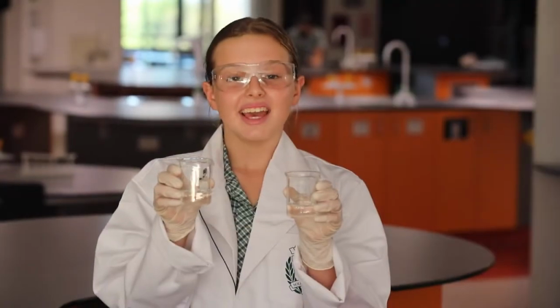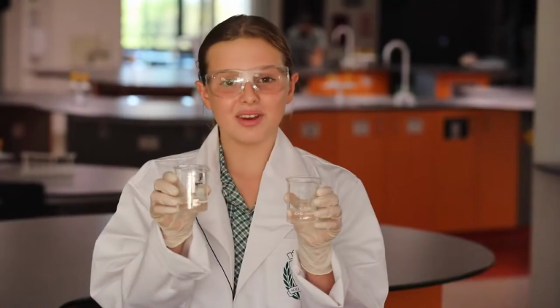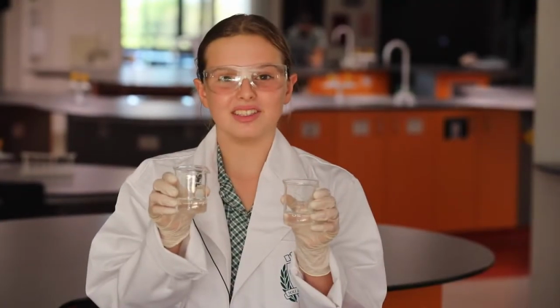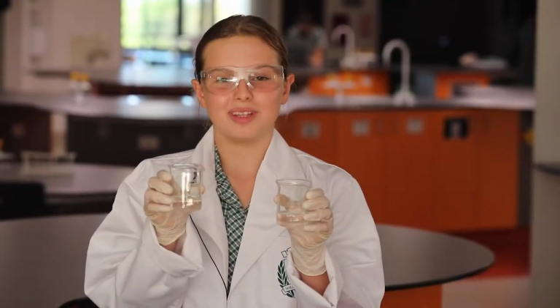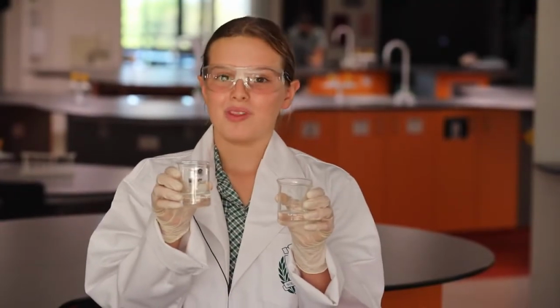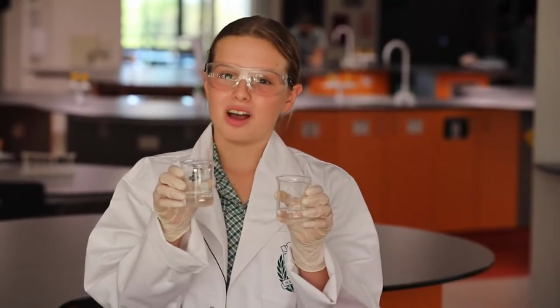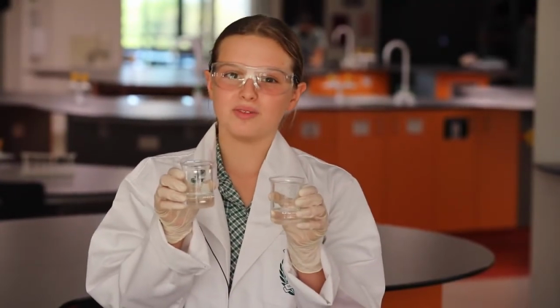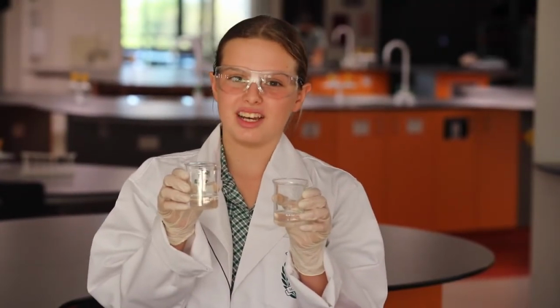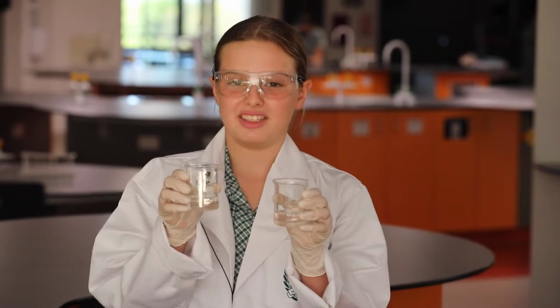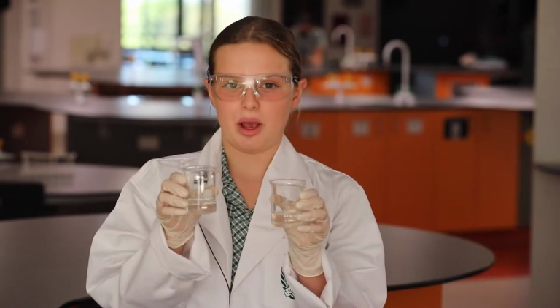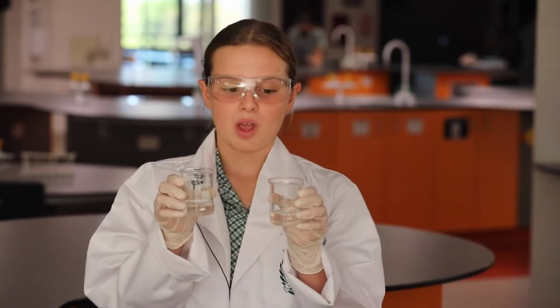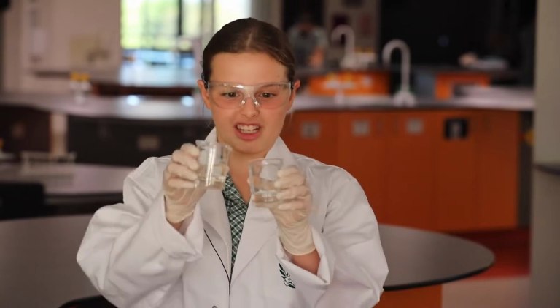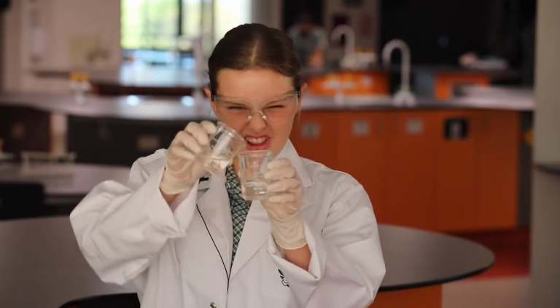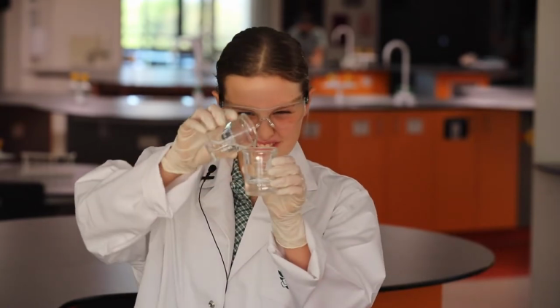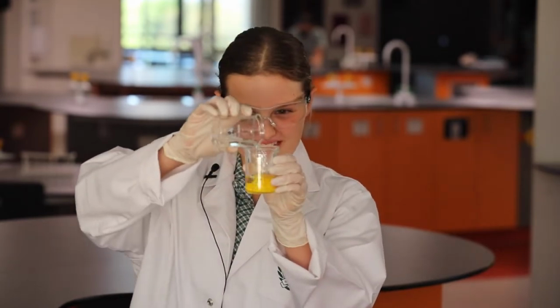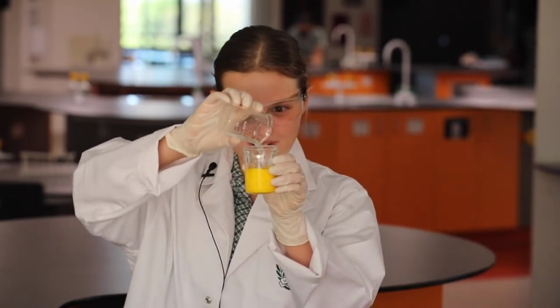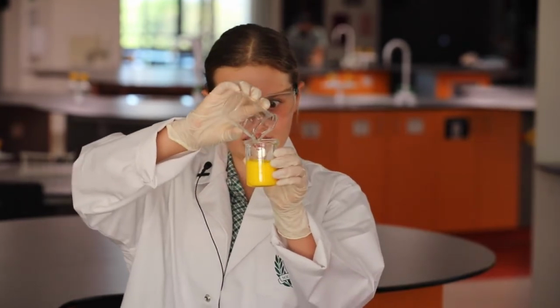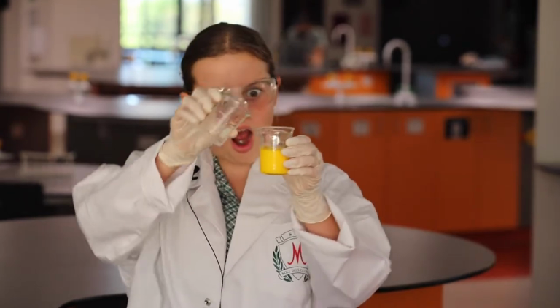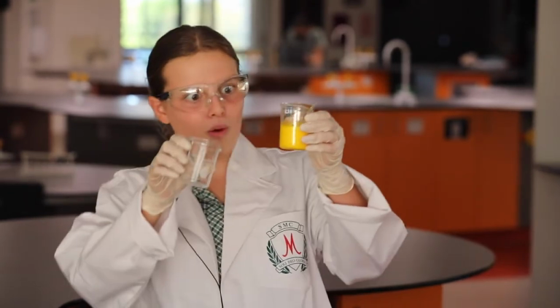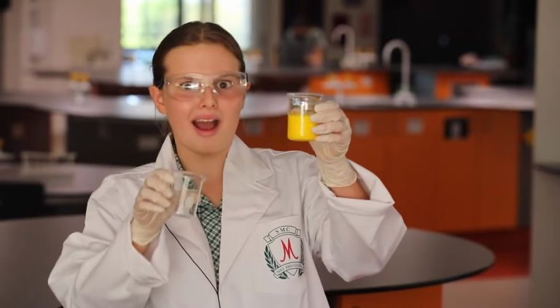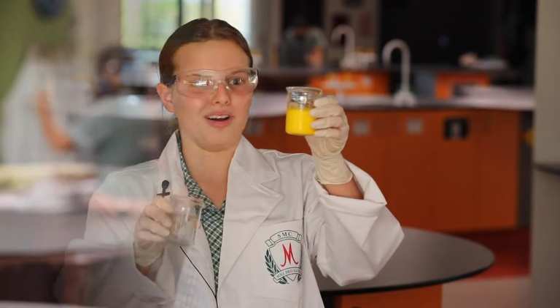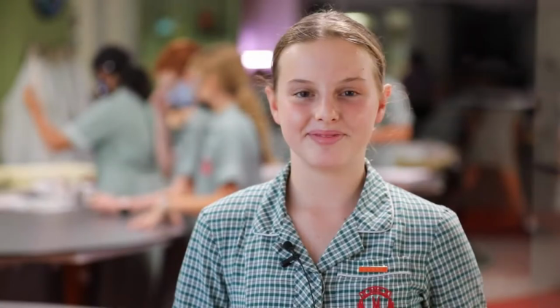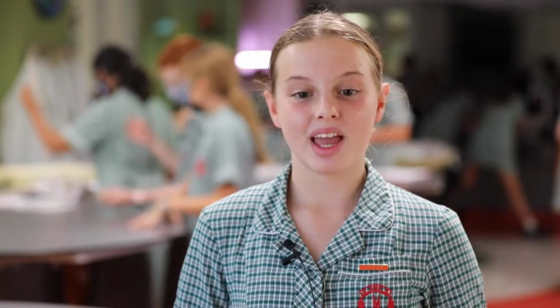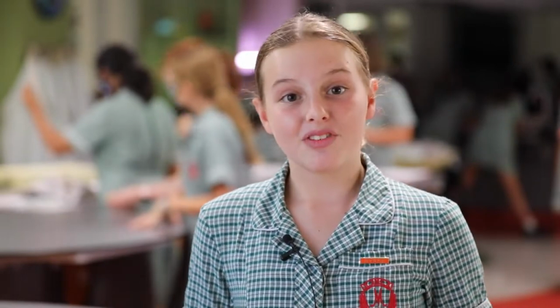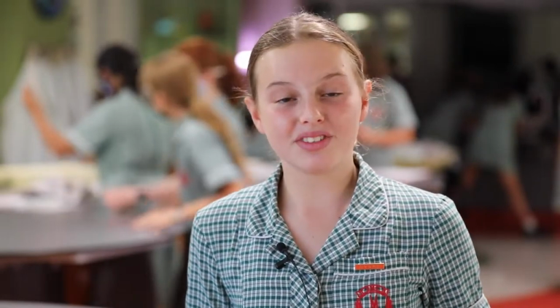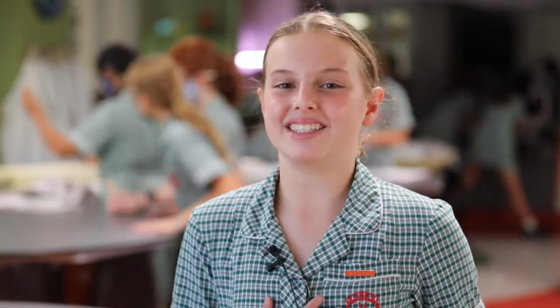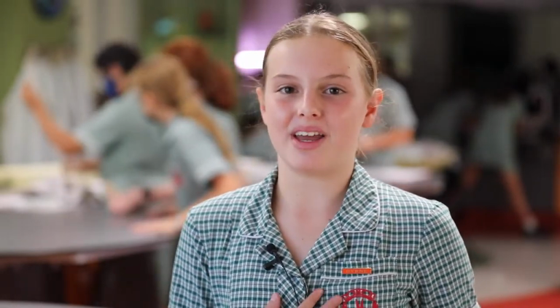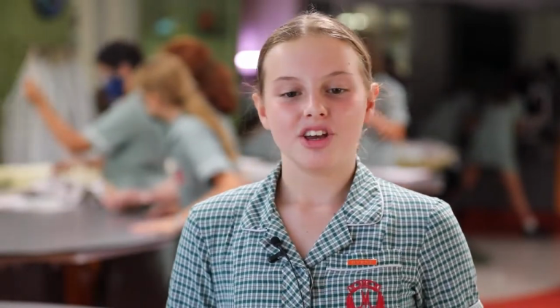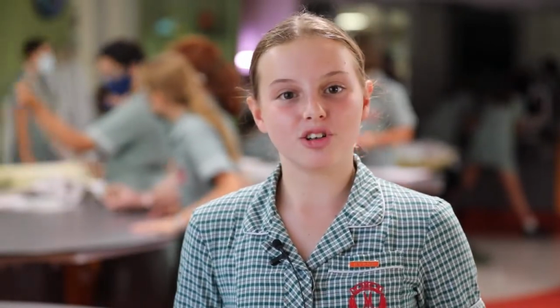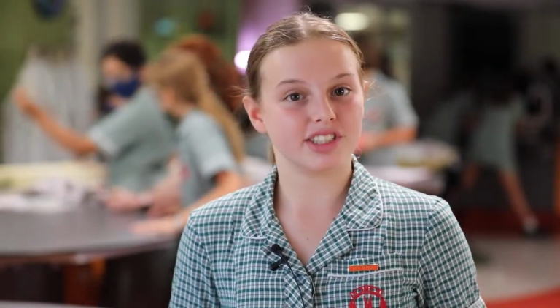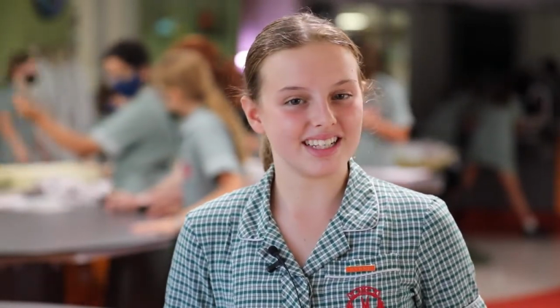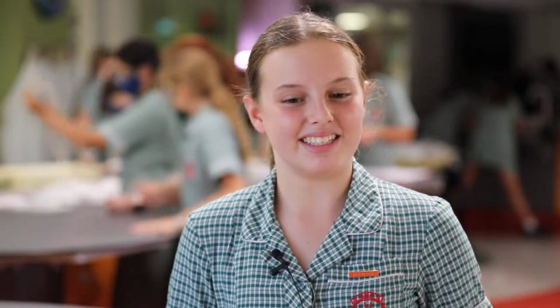Here we are in the super lab. You'll have some of your science classes here where you get to do lots of great experiments. If you love science like me, you can also choose a science elective.